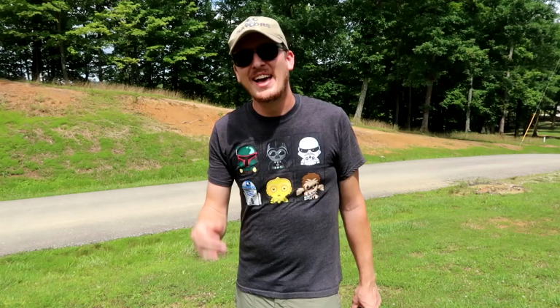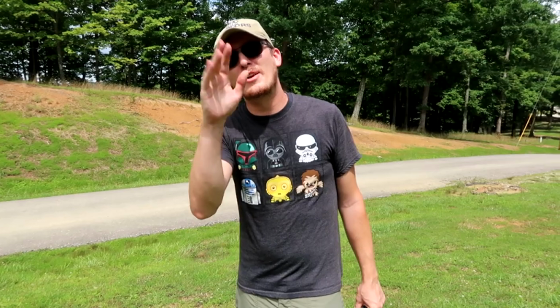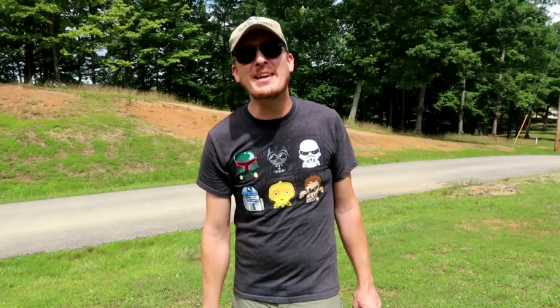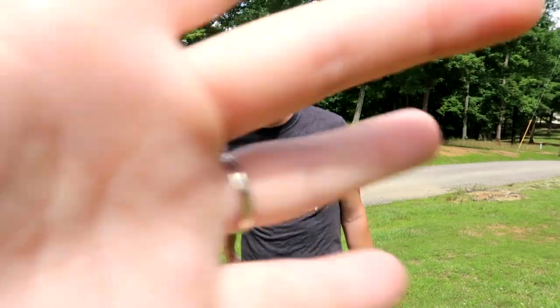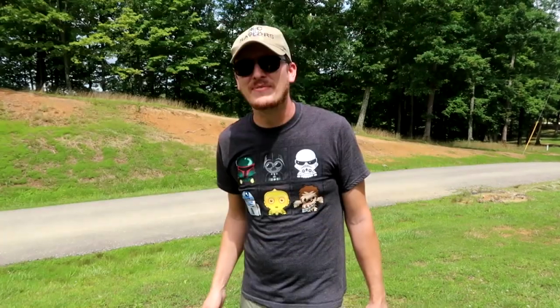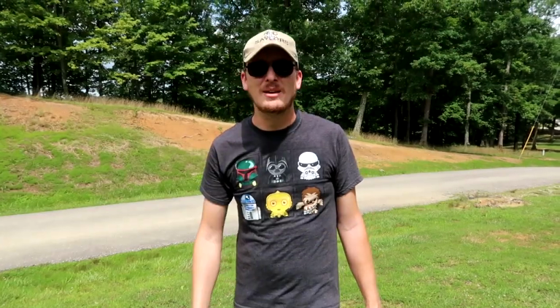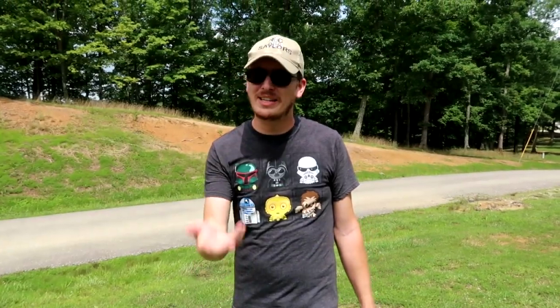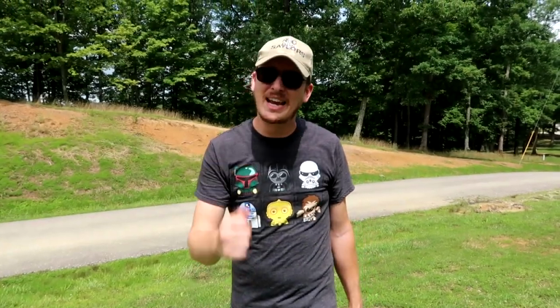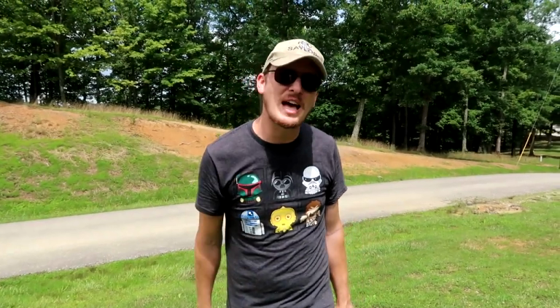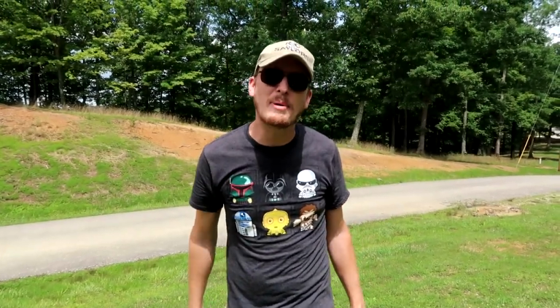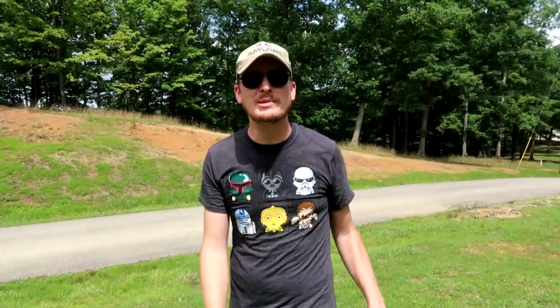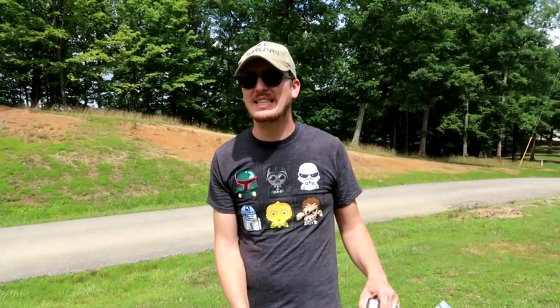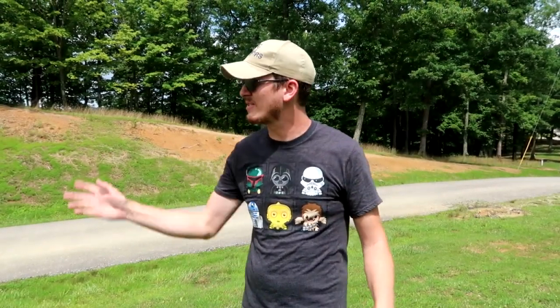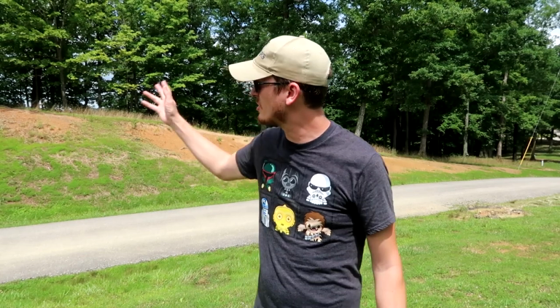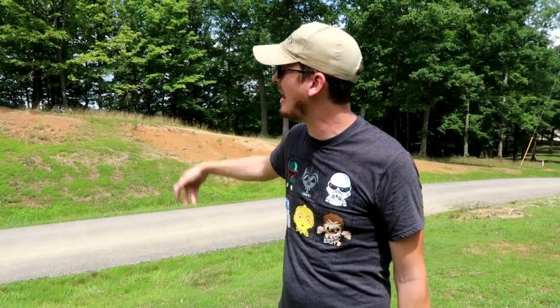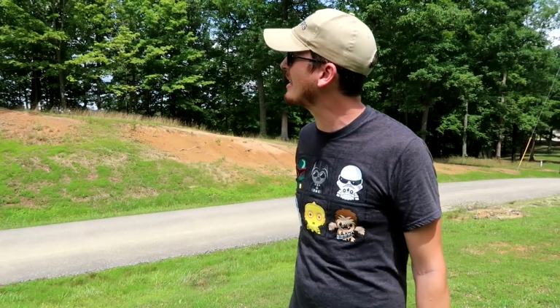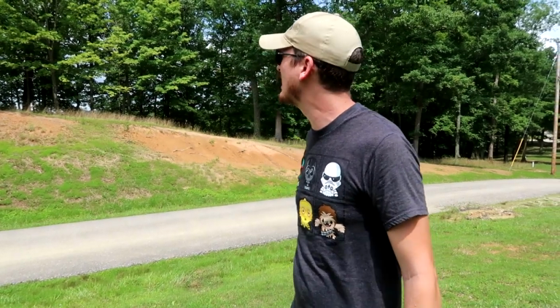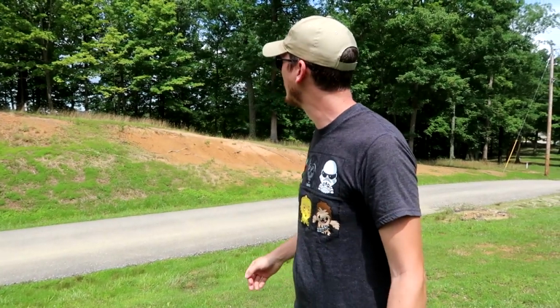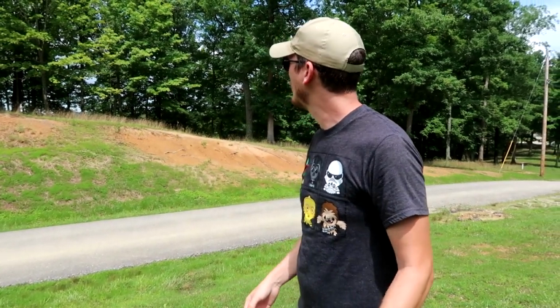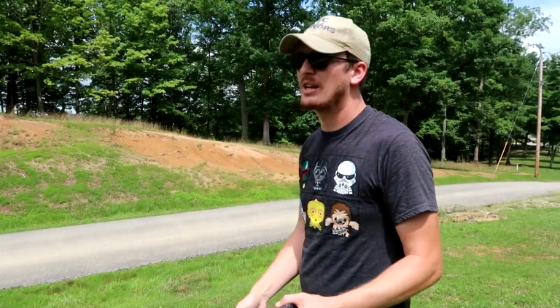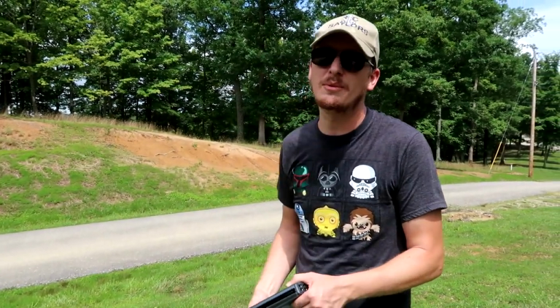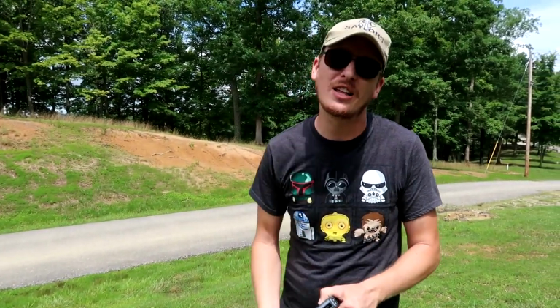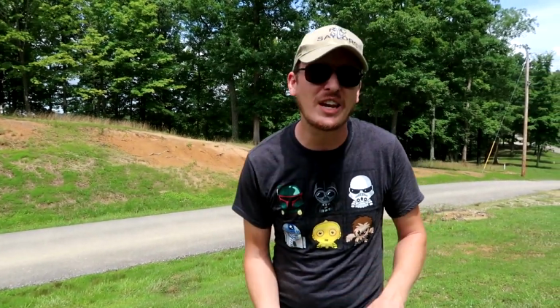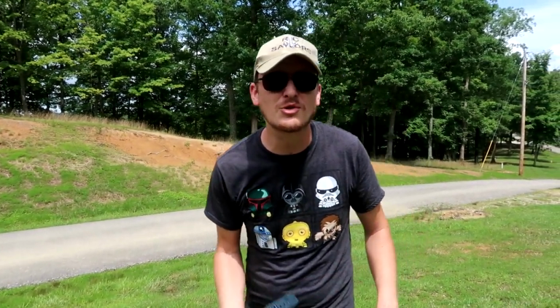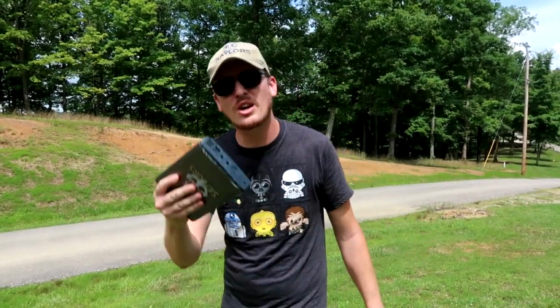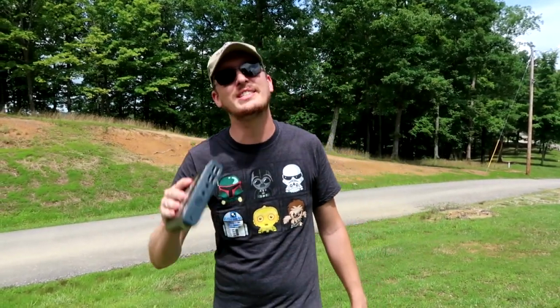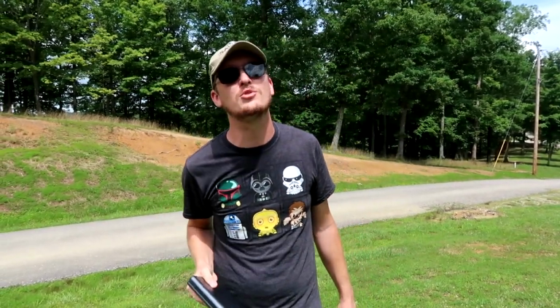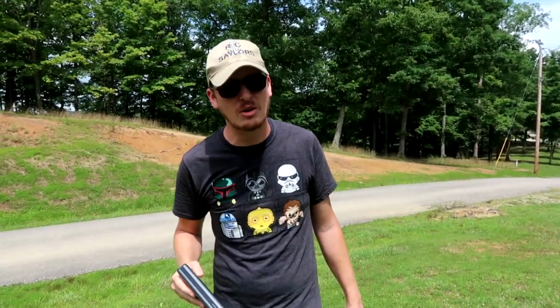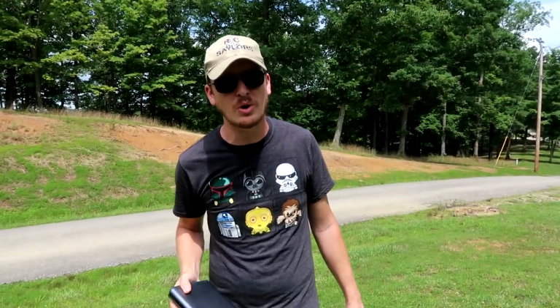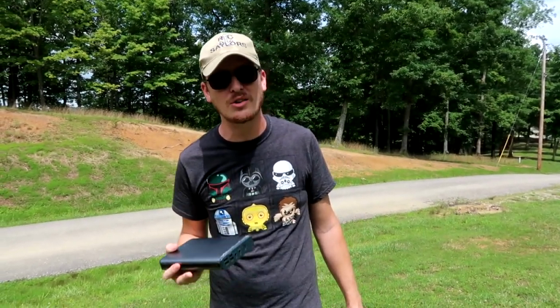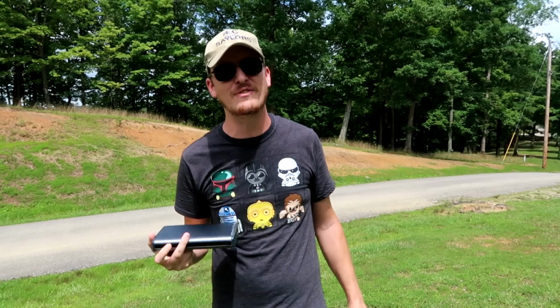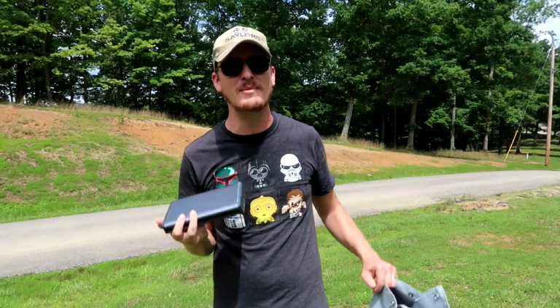Hey everyone, I'm Nate. And I'm Abby. Amelia's hanging out with Abby and Popeye's back at the house because we're still out here at the hill doing hill climb challenge videos. We're the RC Sailors. Welcome to our RC family.